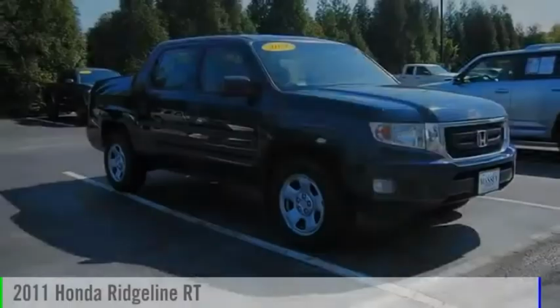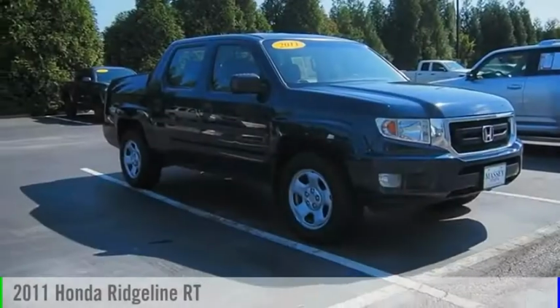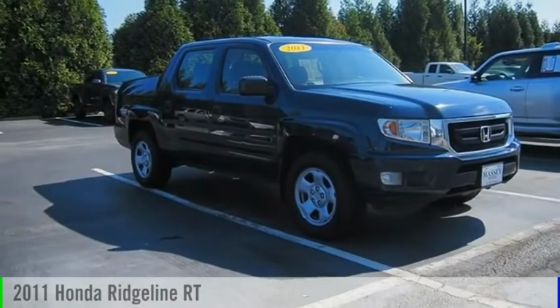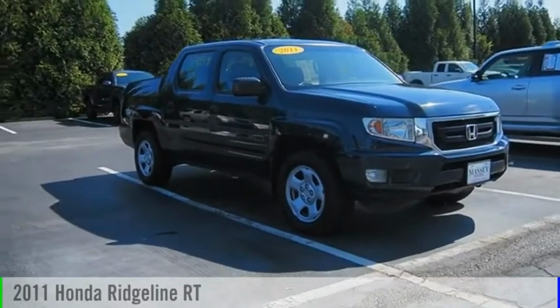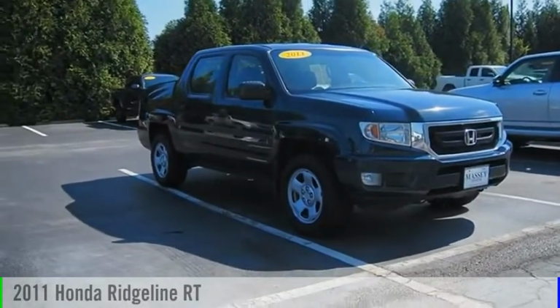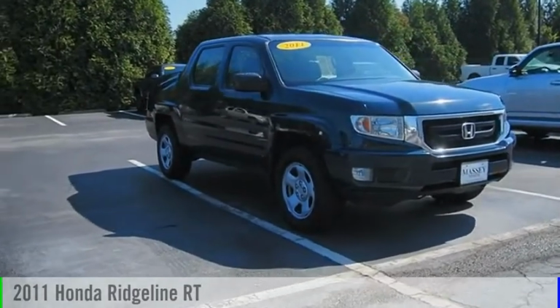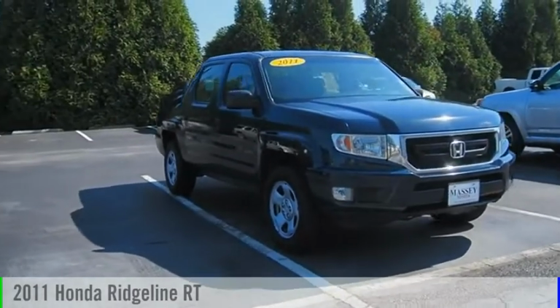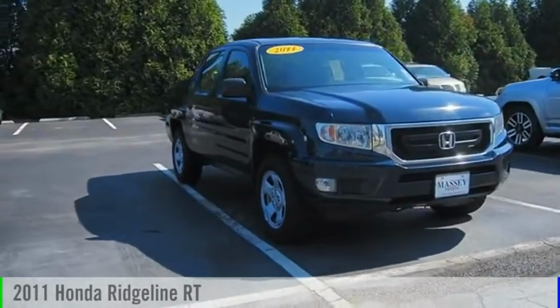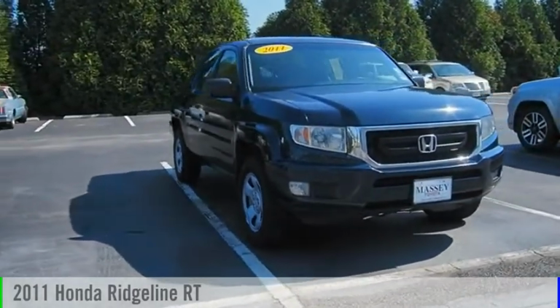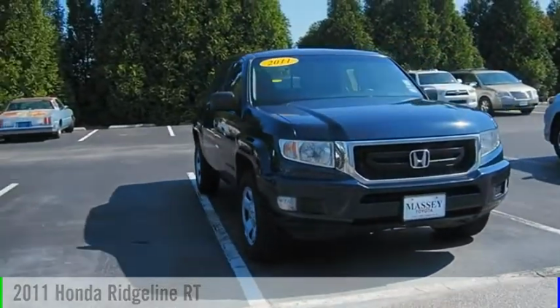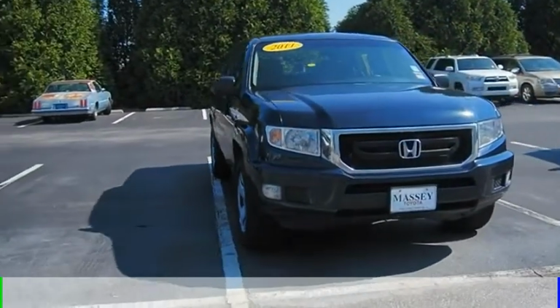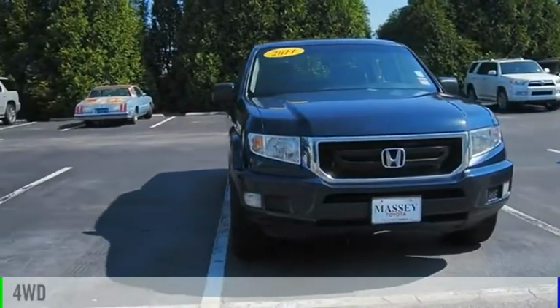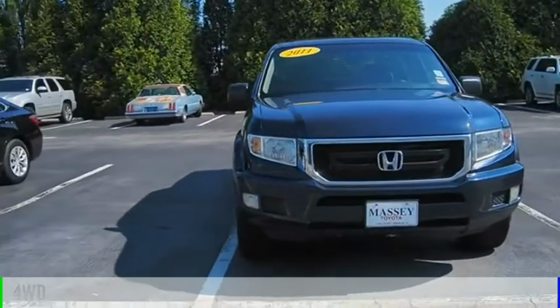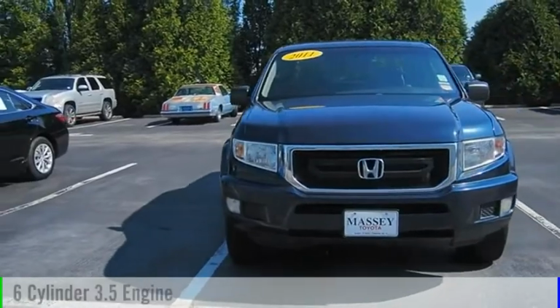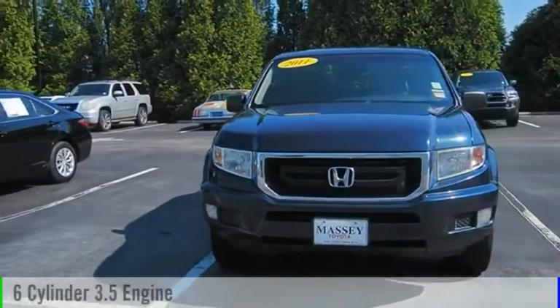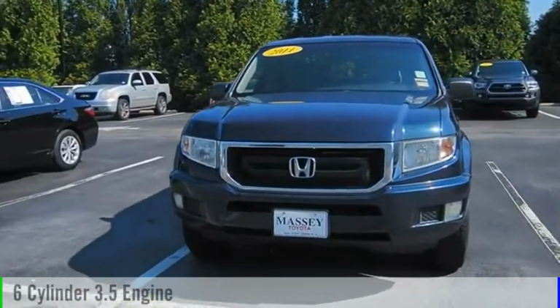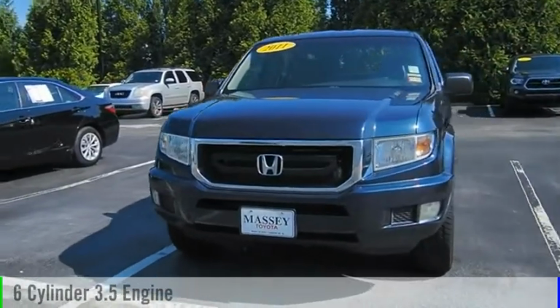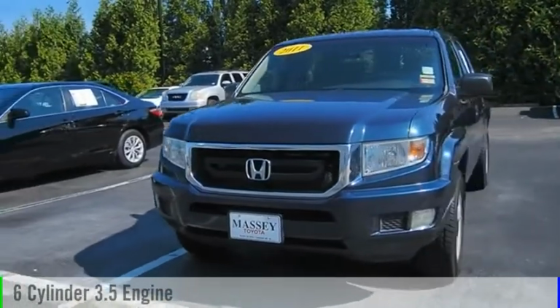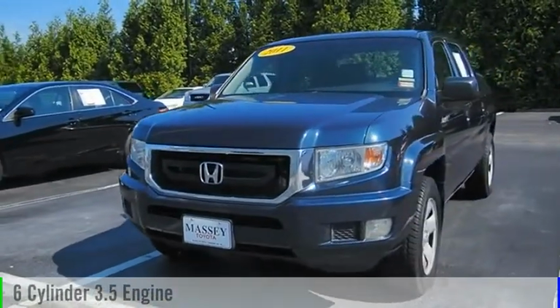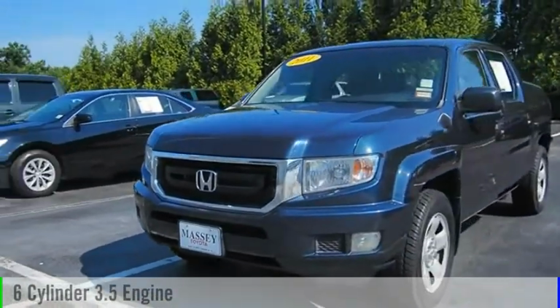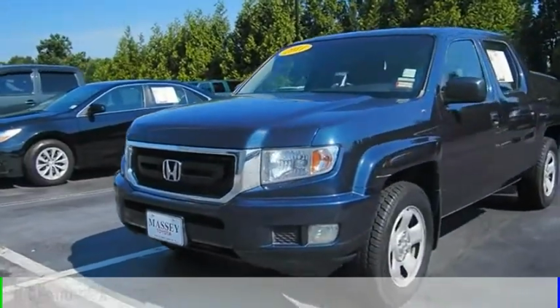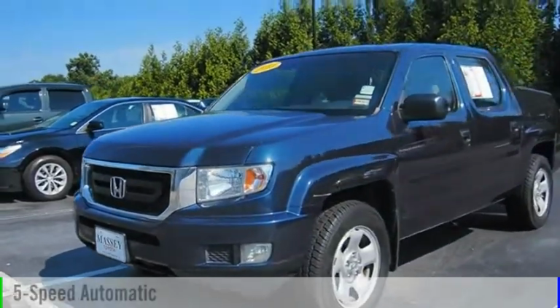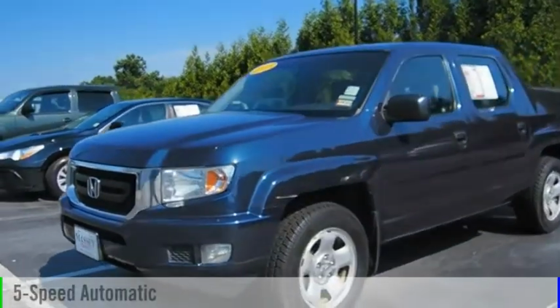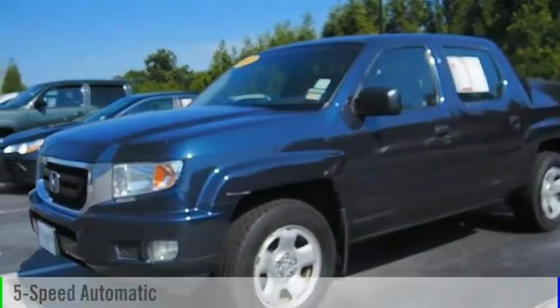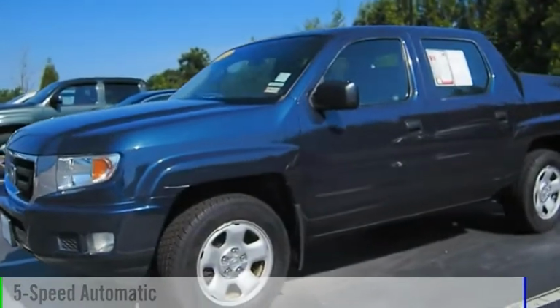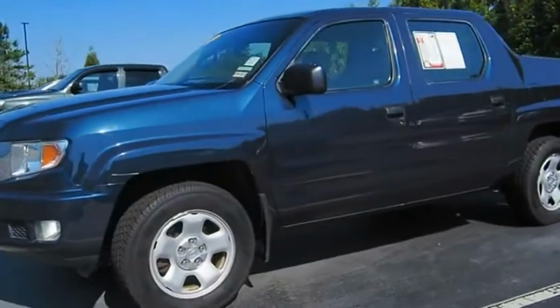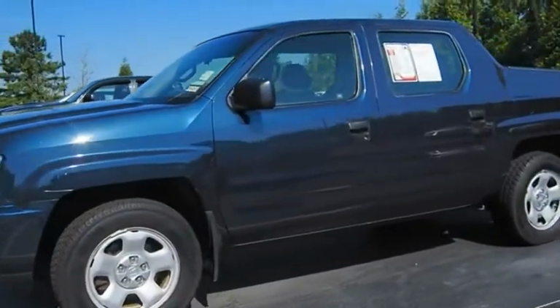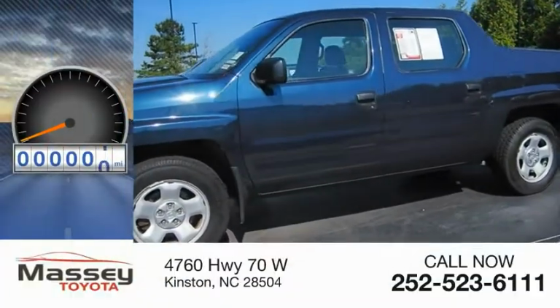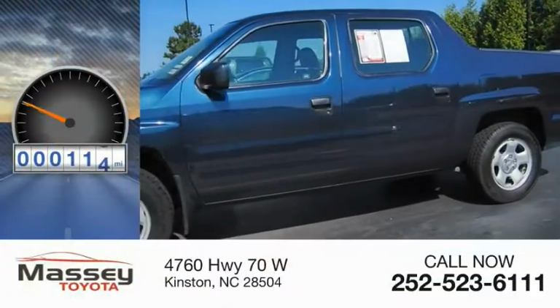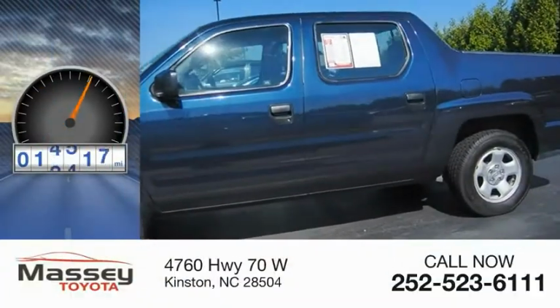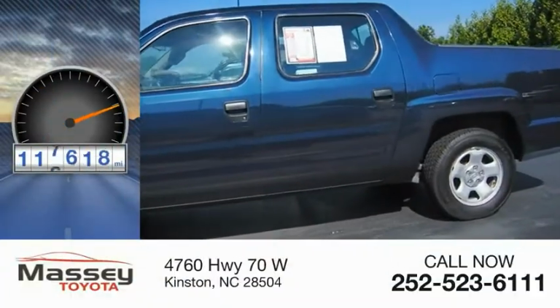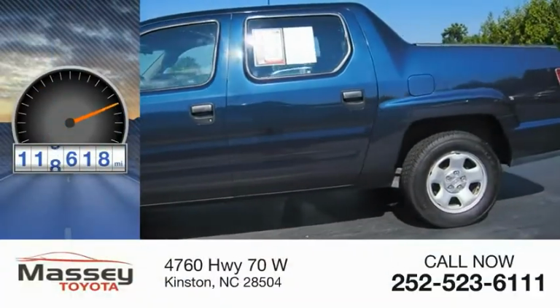Come test drive the 2011 Ridgeline. This vehicle is powered by a four-wheel drive, six-cylinder, 3.5-liter engine, and comes with a five-speed automatic transmission. This vehicle has less than 120,000 miles.